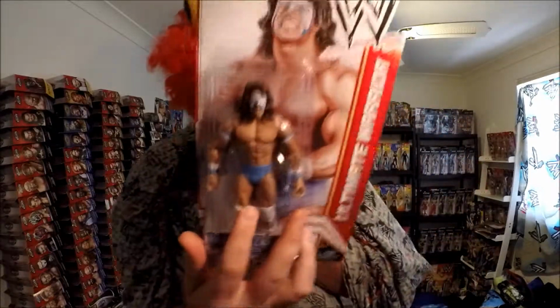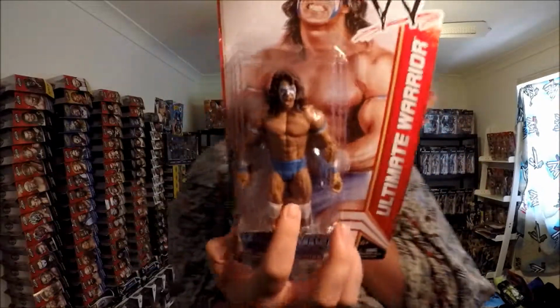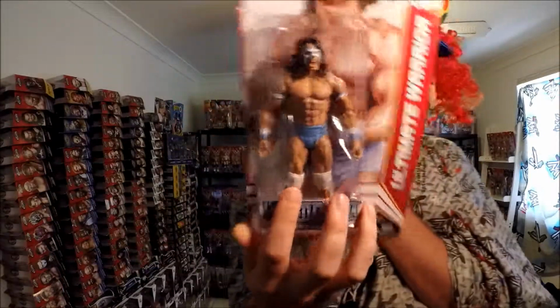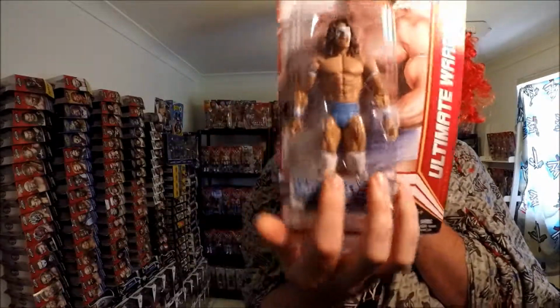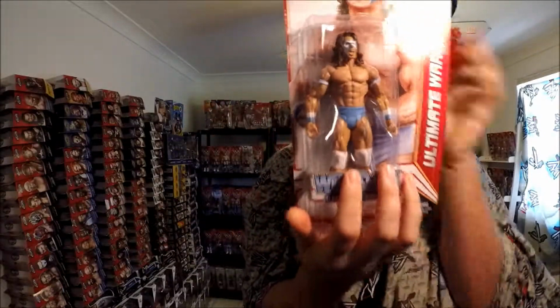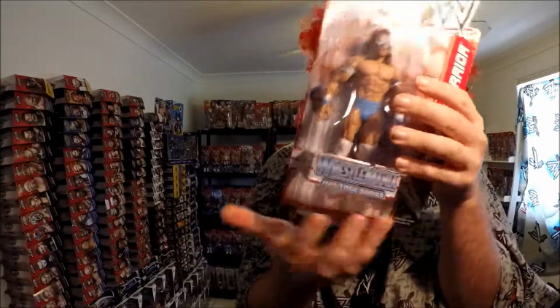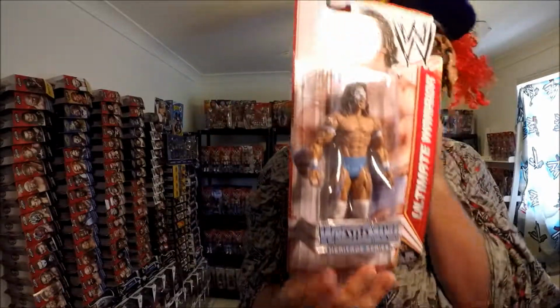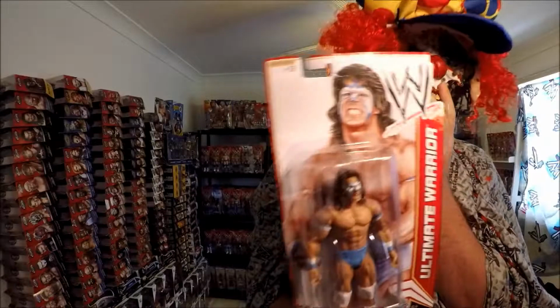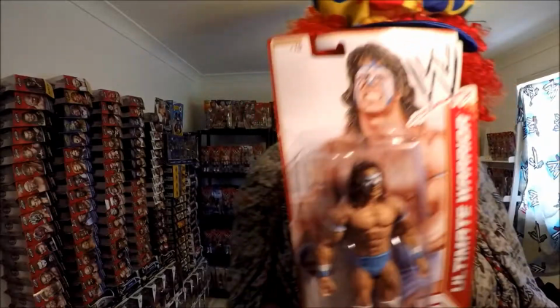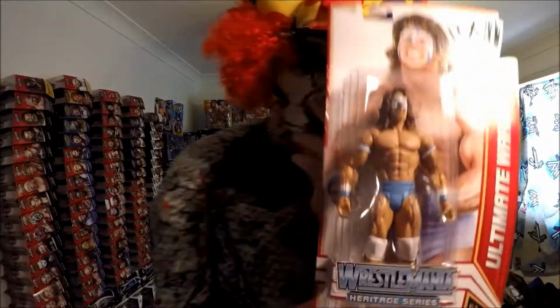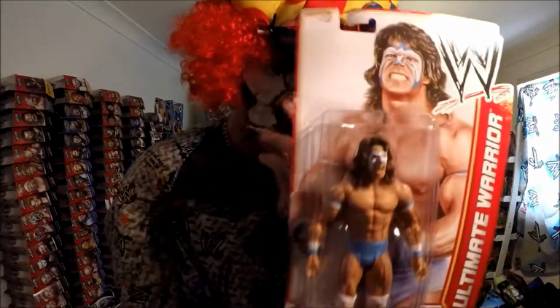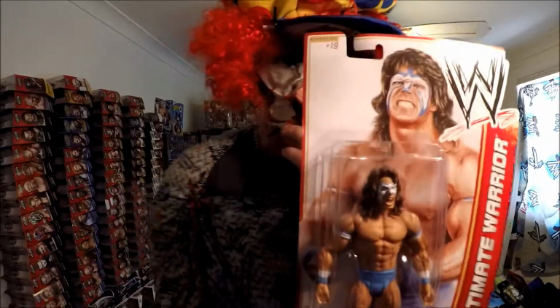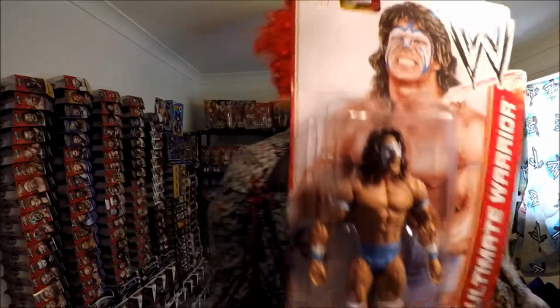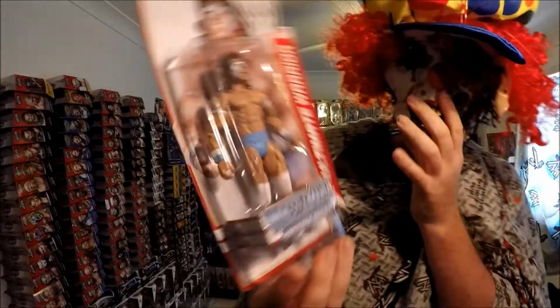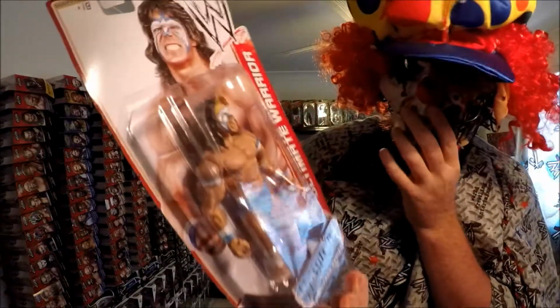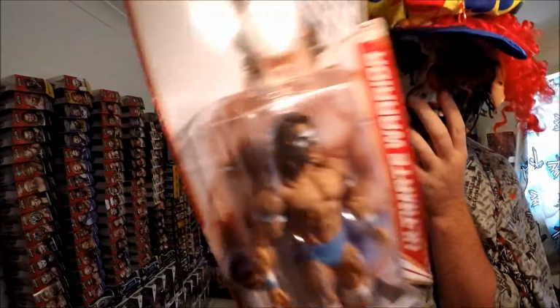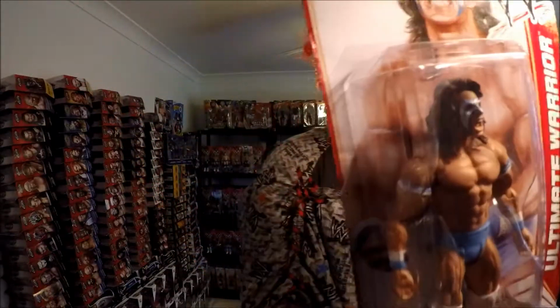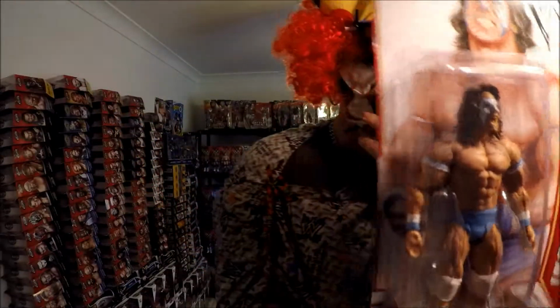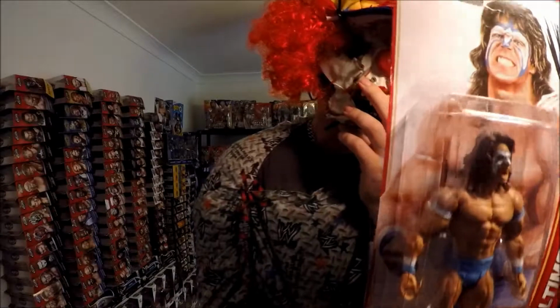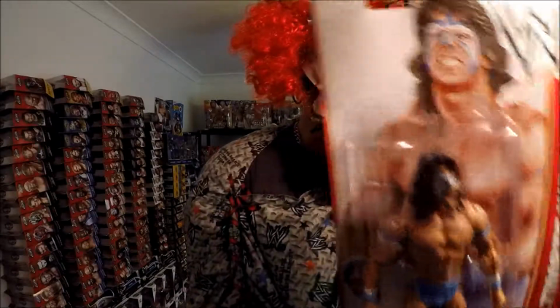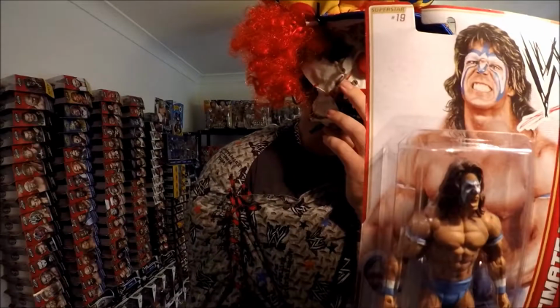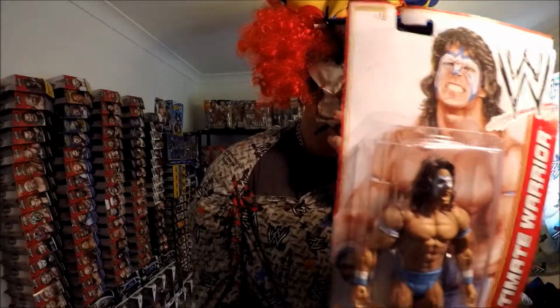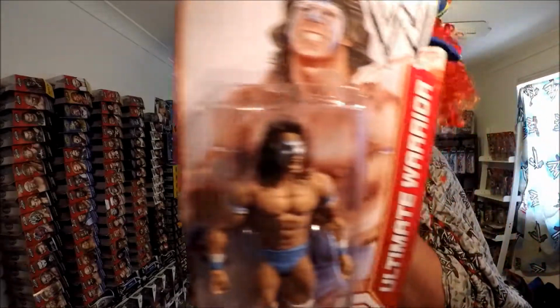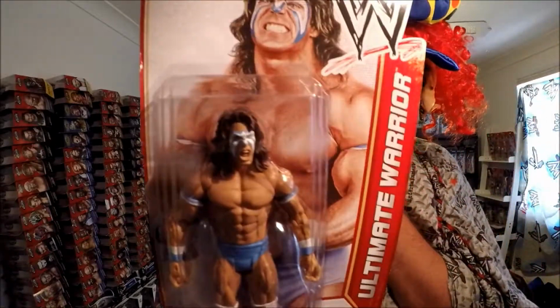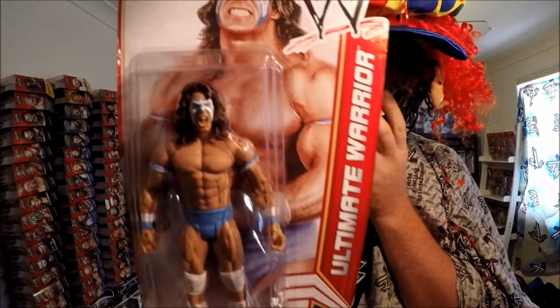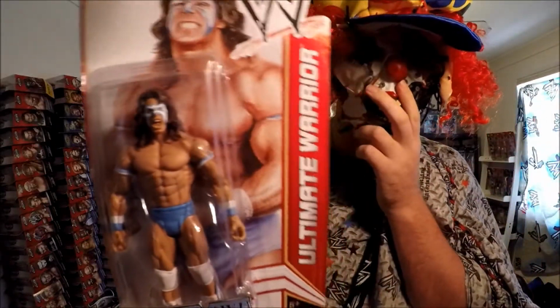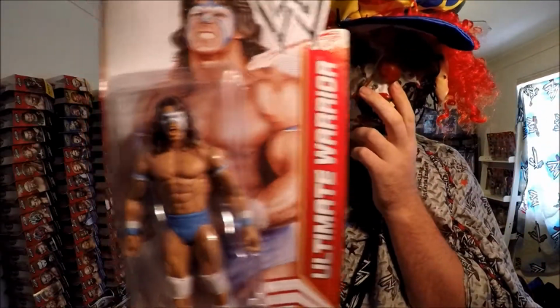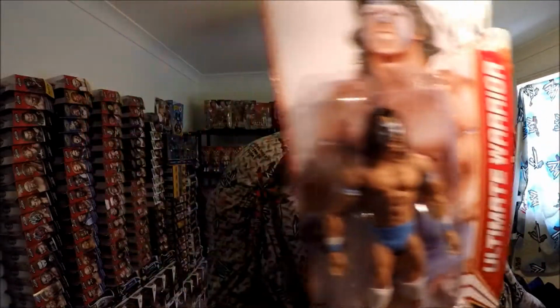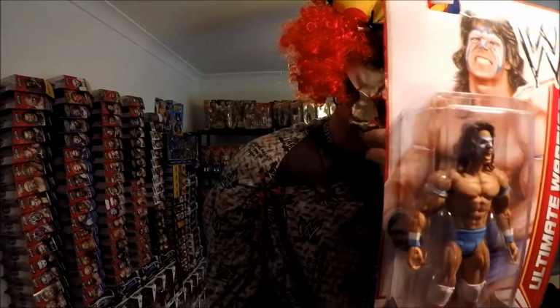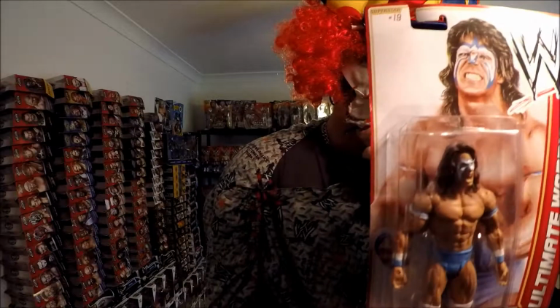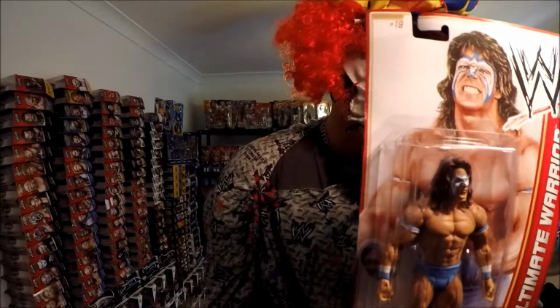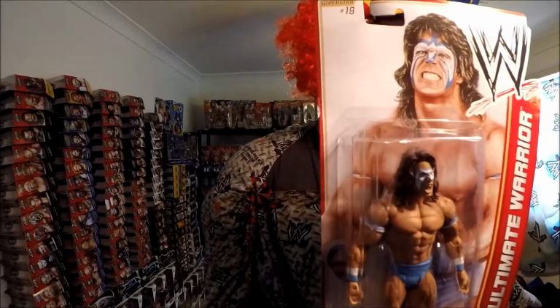Next one is the Warrior from that series — that's pretty cool. I like this Warrior, it's a bit different. It's got the blue pants. Pretty rare, I think, I'm not sure. It looks pretty cool.